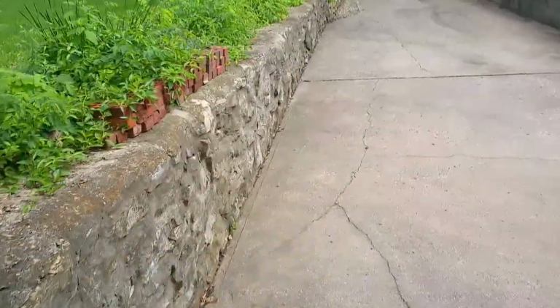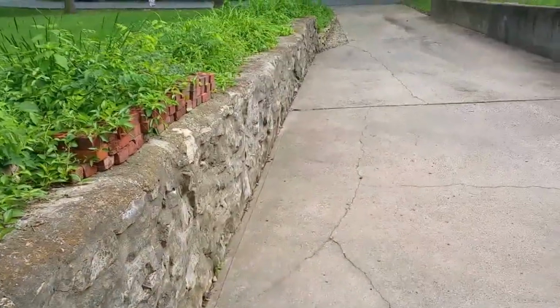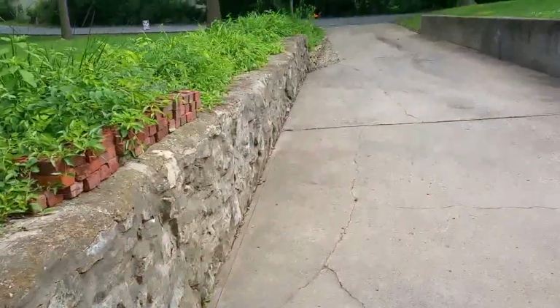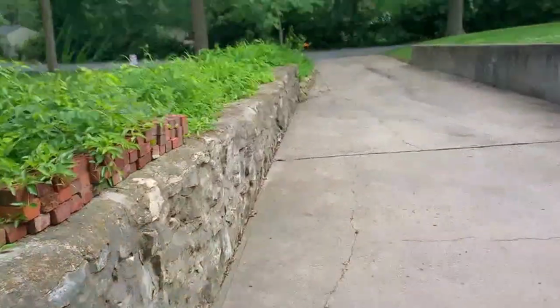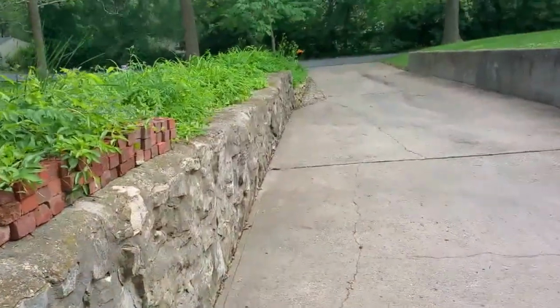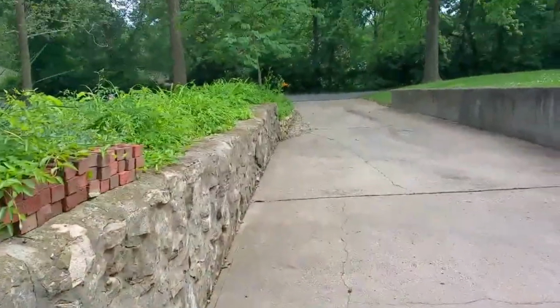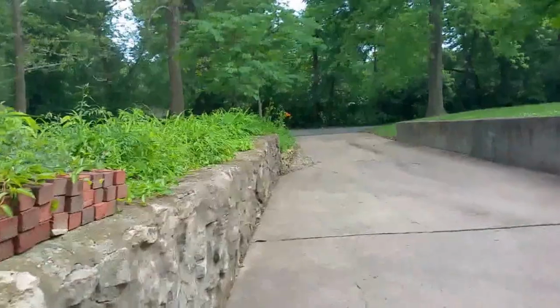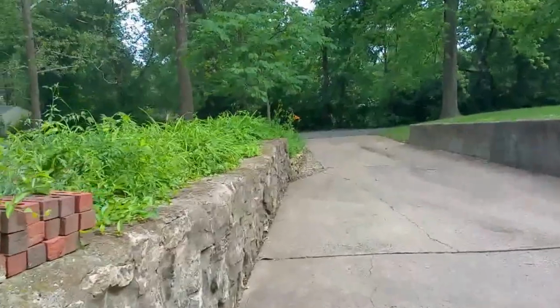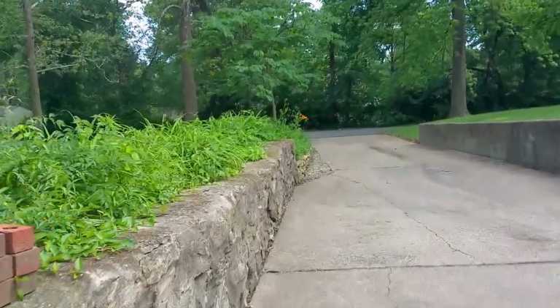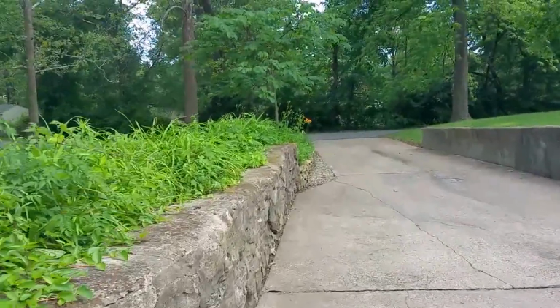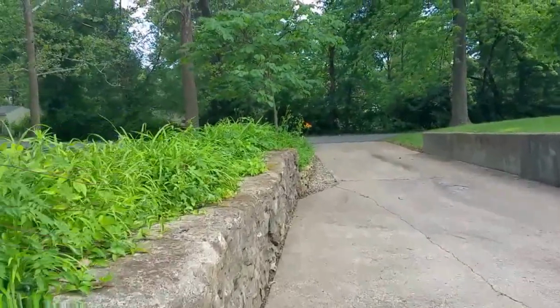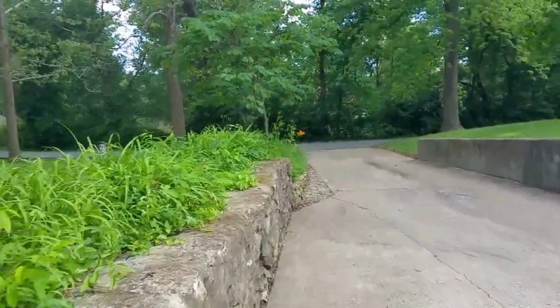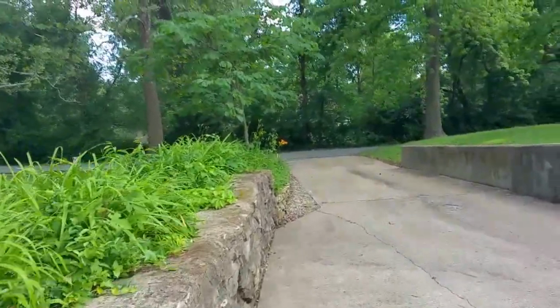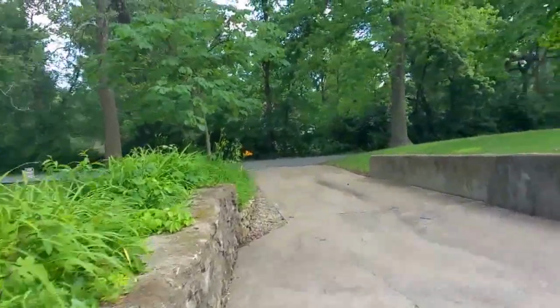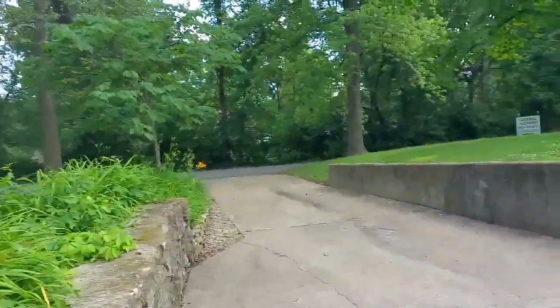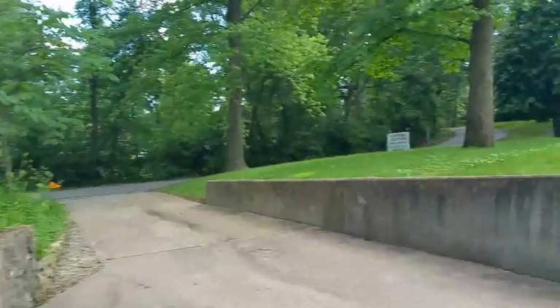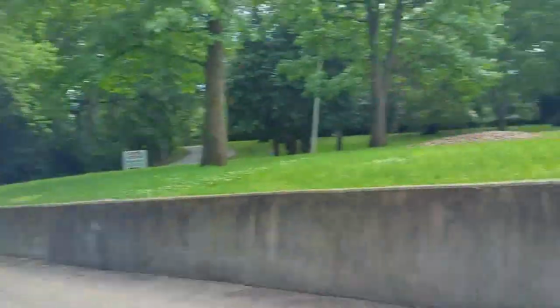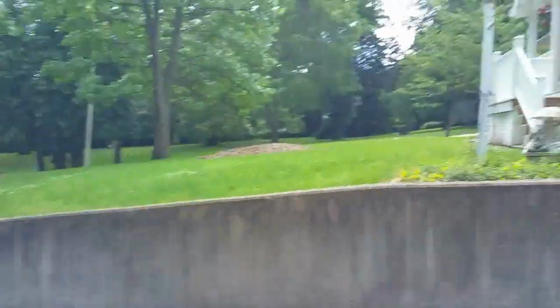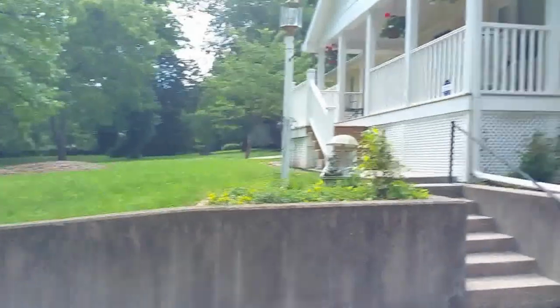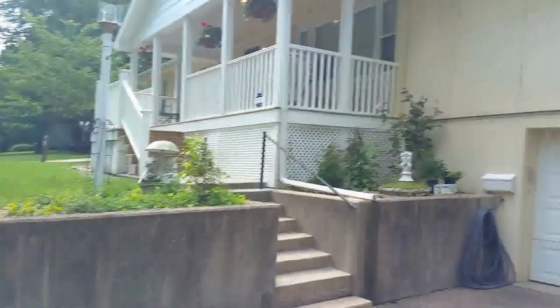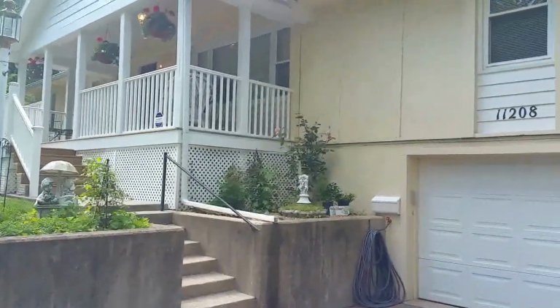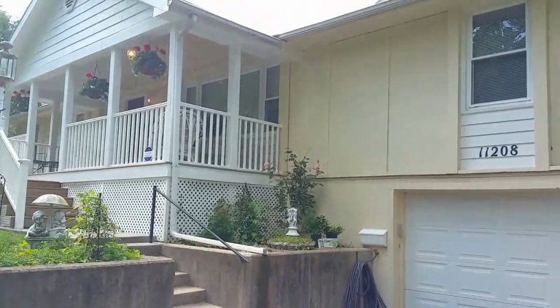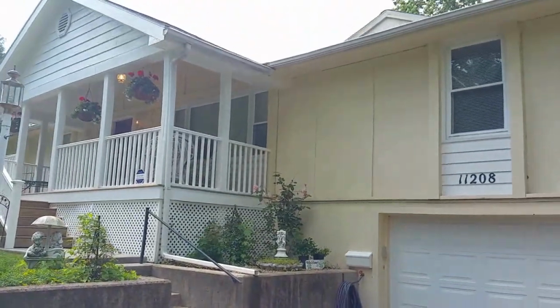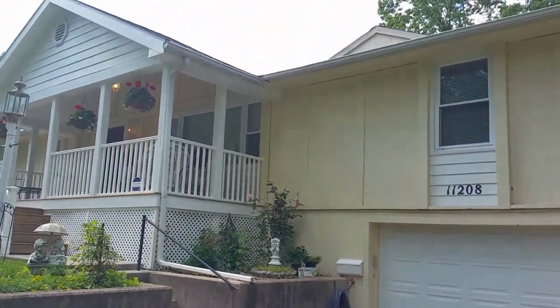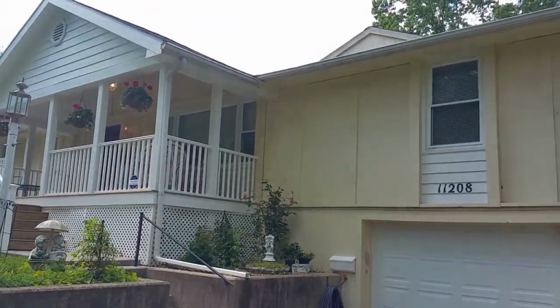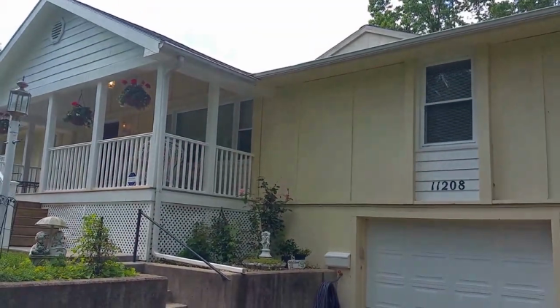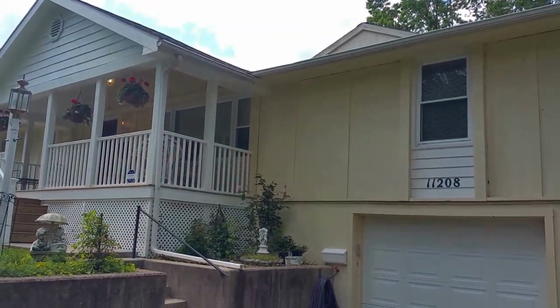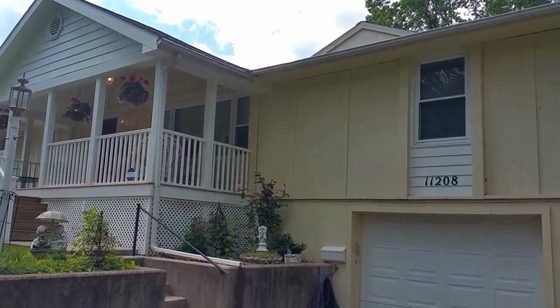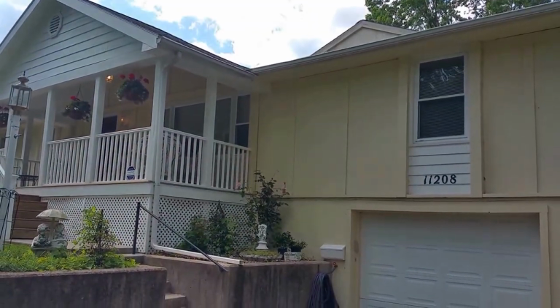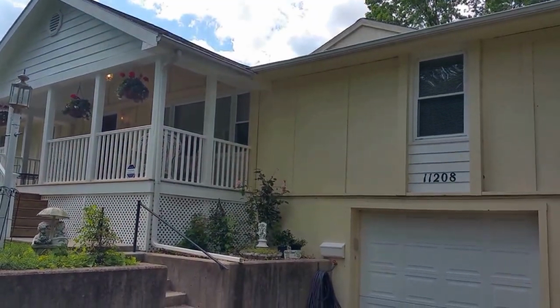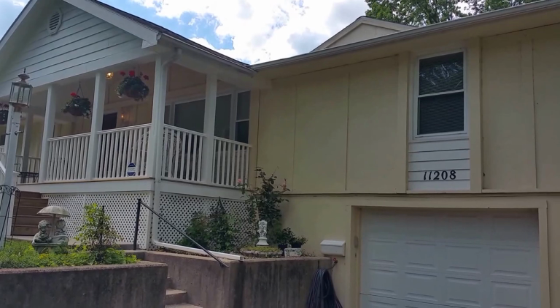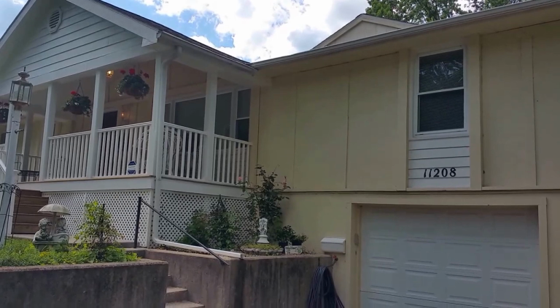Thanks for checking us out. If you get a chance, please come out to the open house on Sunday, June 14th. The house and car will be sold at 1 p.m., contents begin at 10 a.m. Thanks very much.